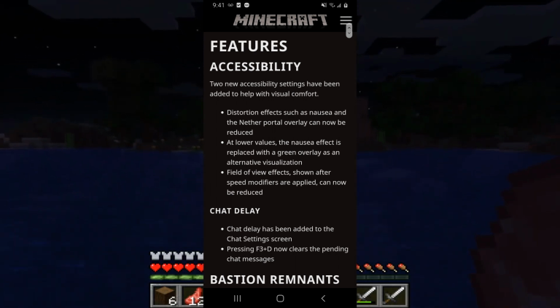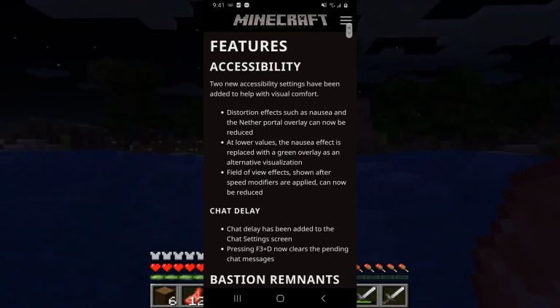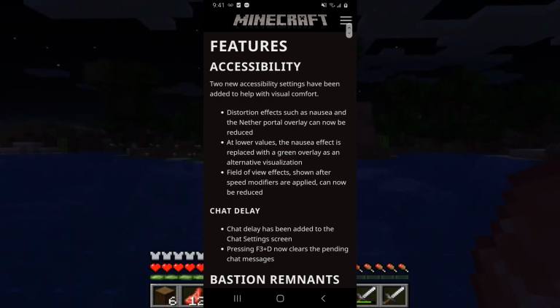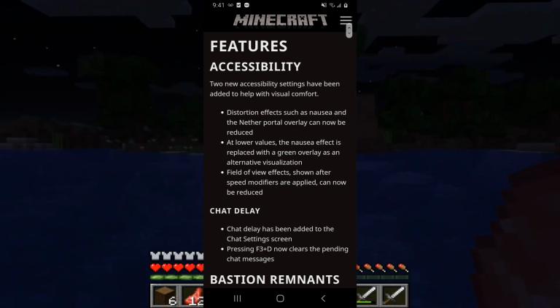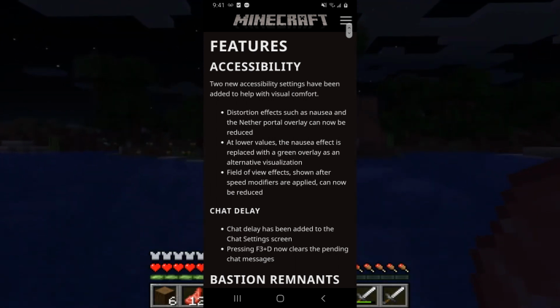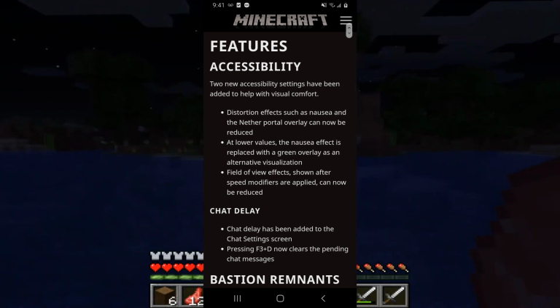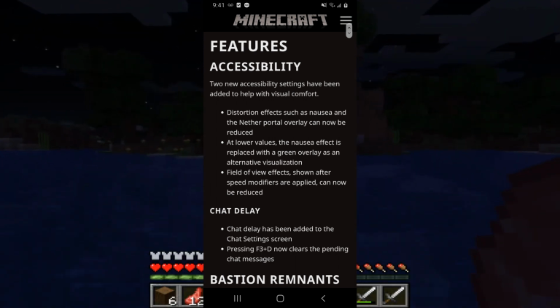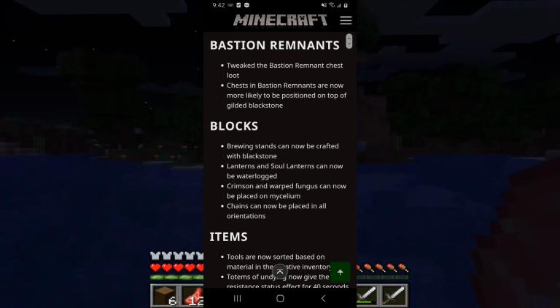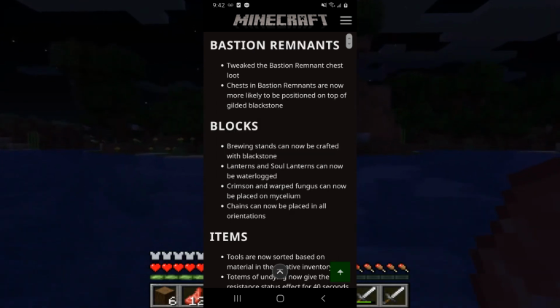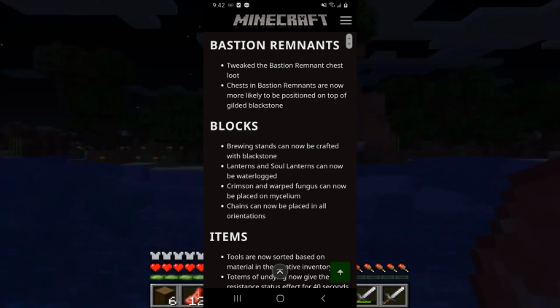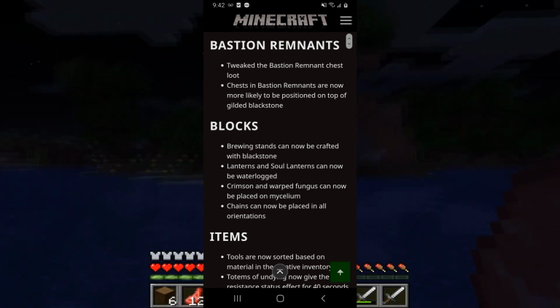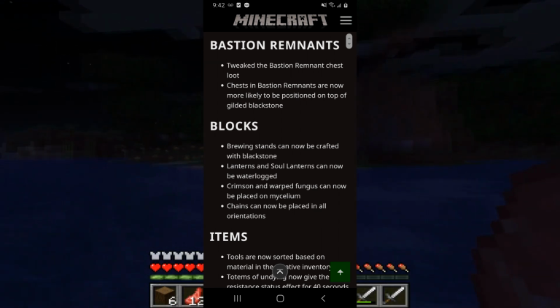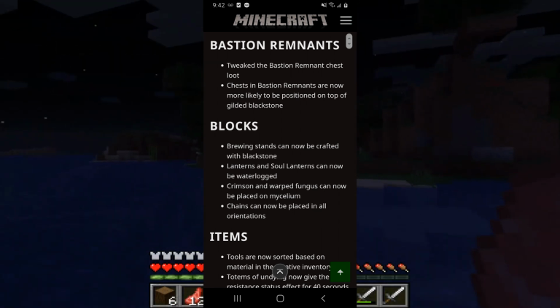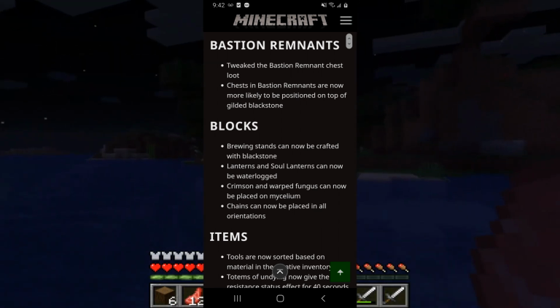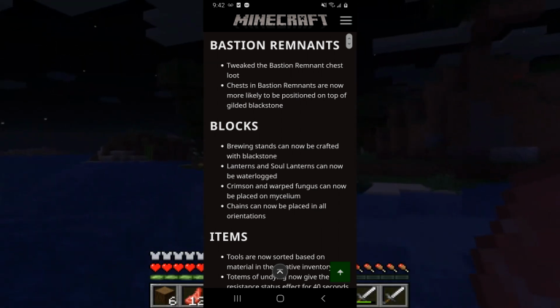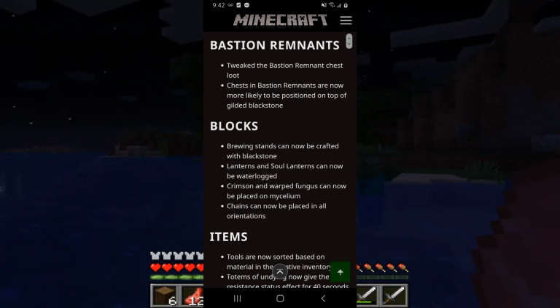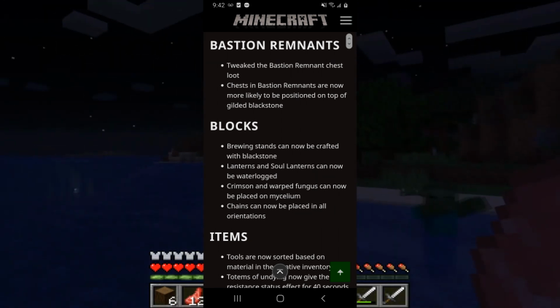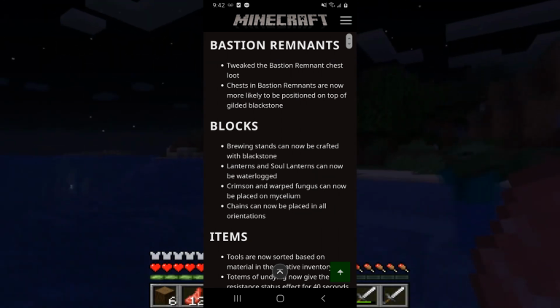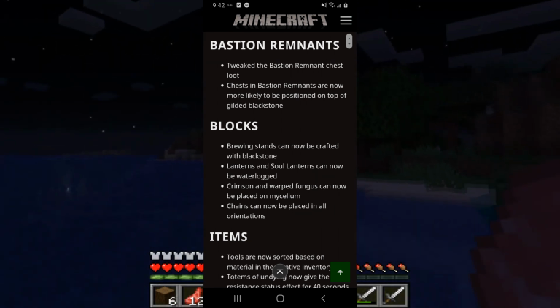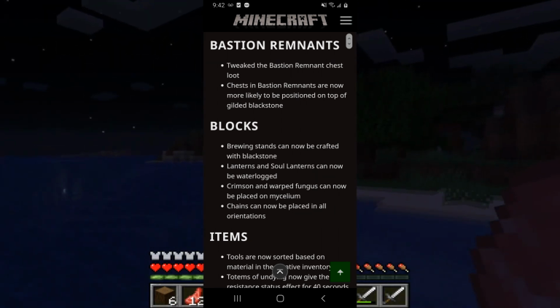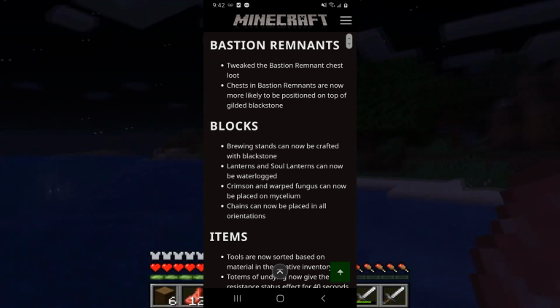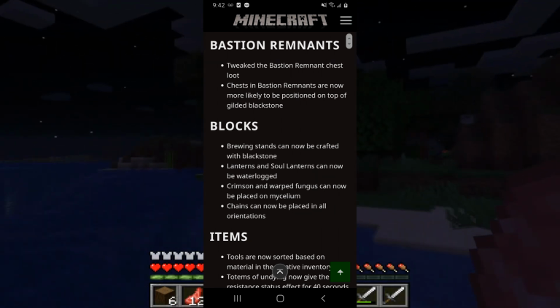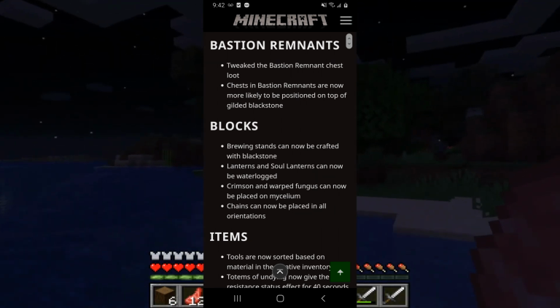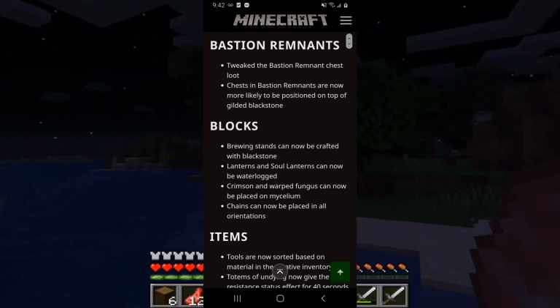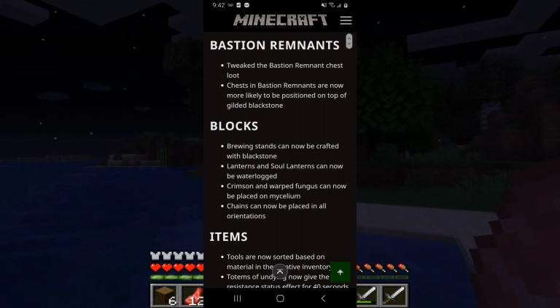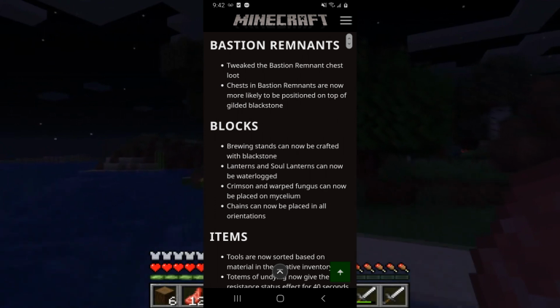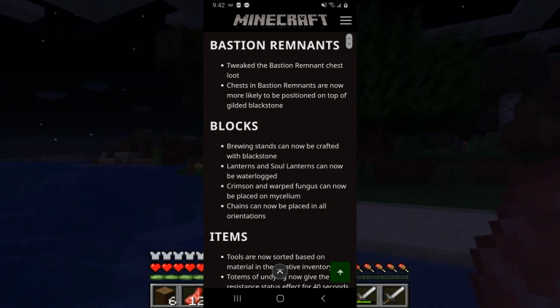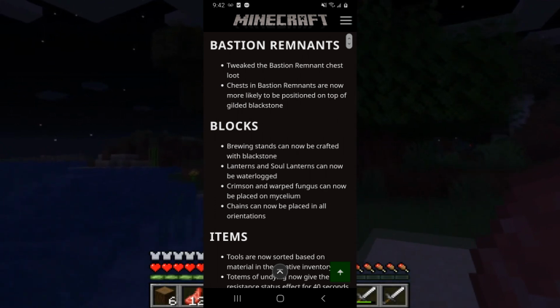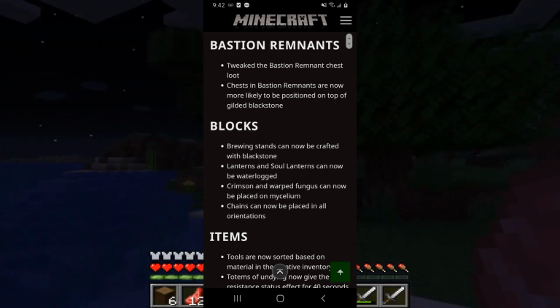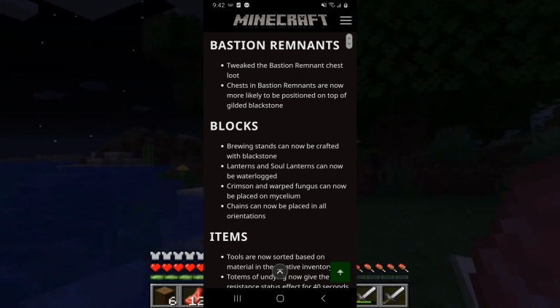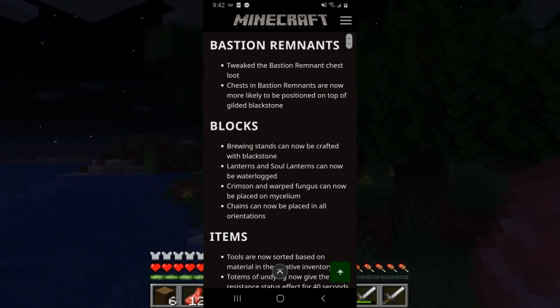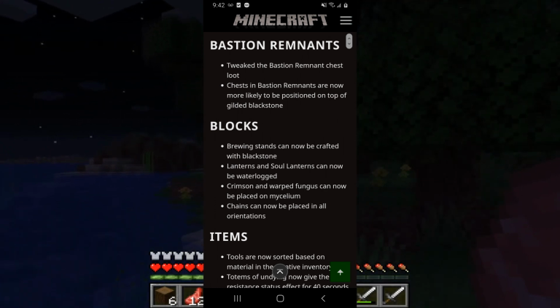Now bastion remnants — they tweaked the bastion remnant chest loot. Chests in bastion remnants are now more likely to be positioned on top of gilded blackstone.